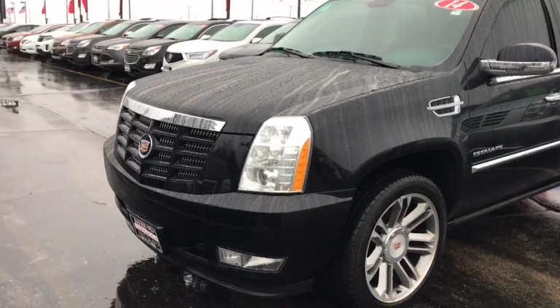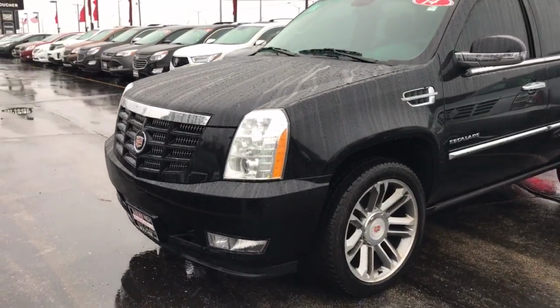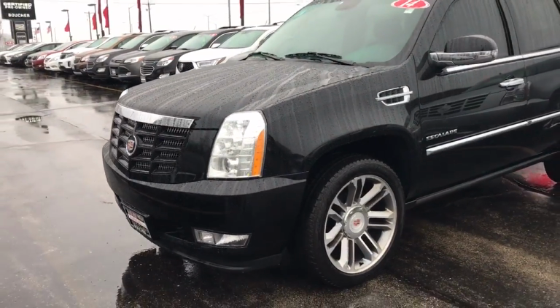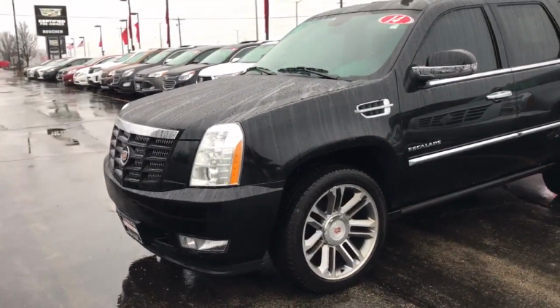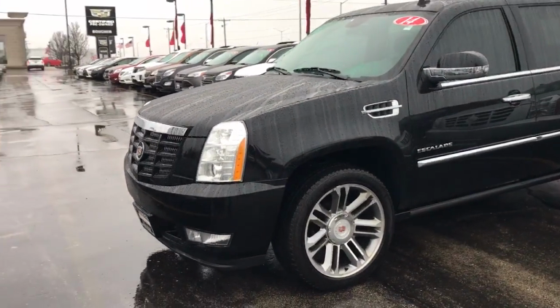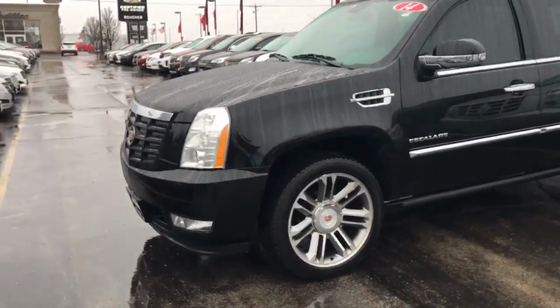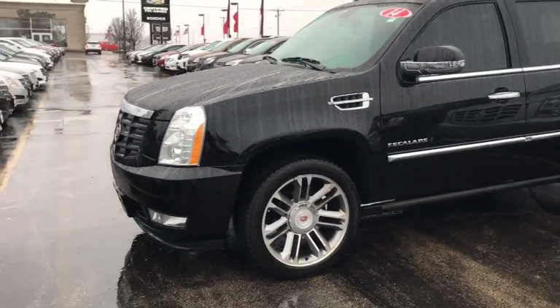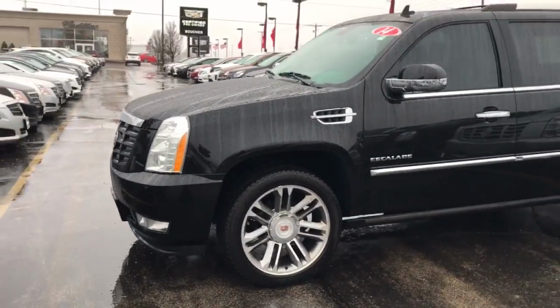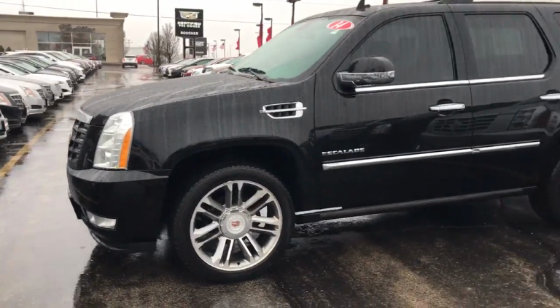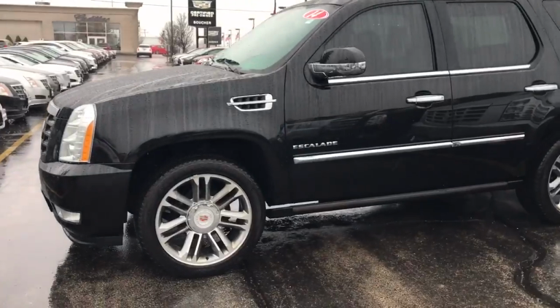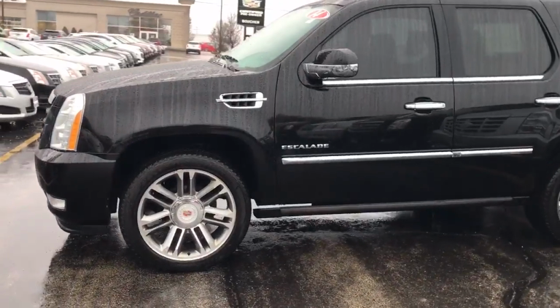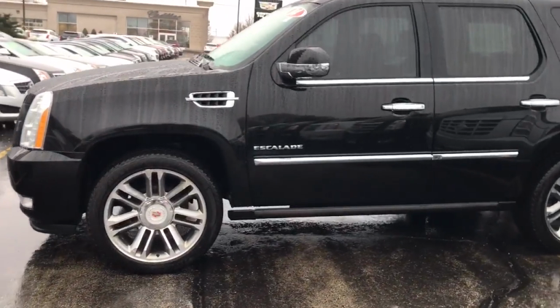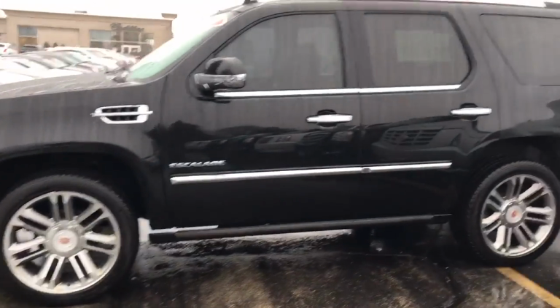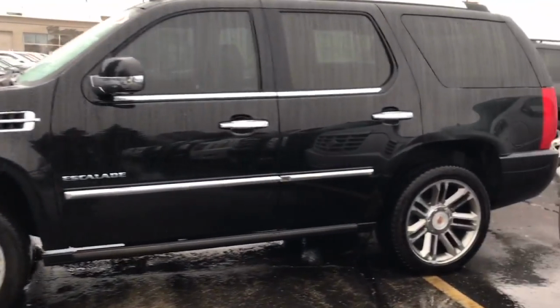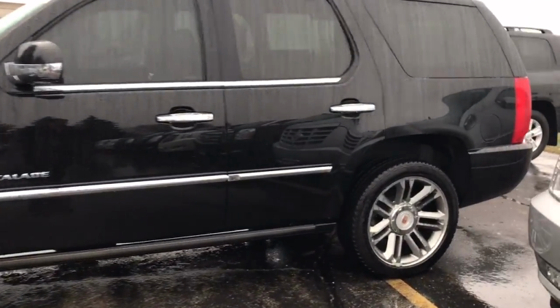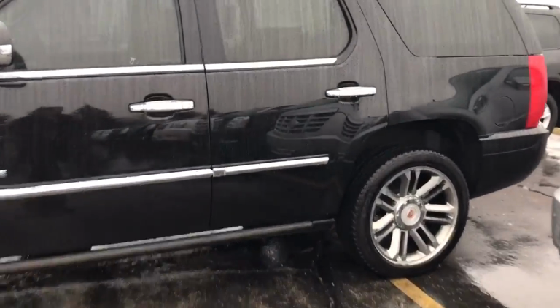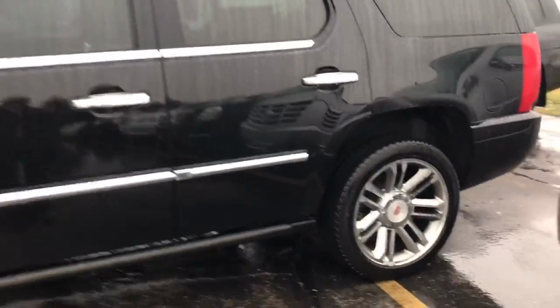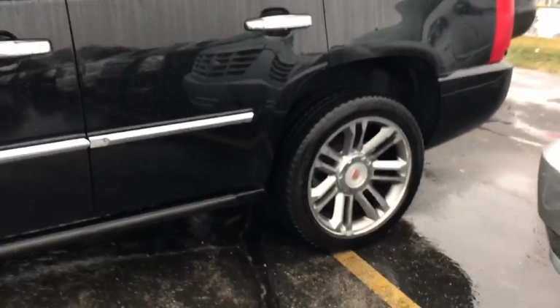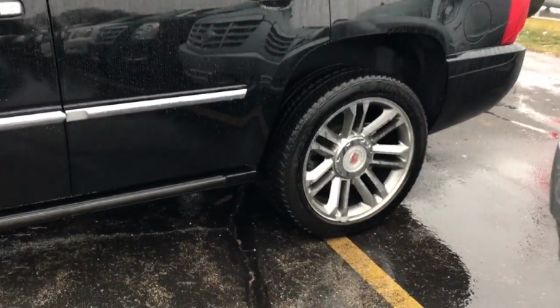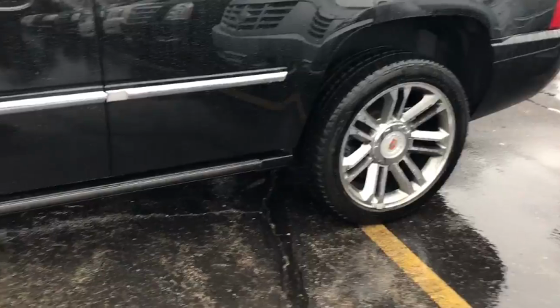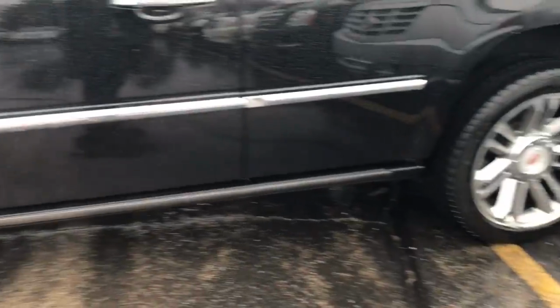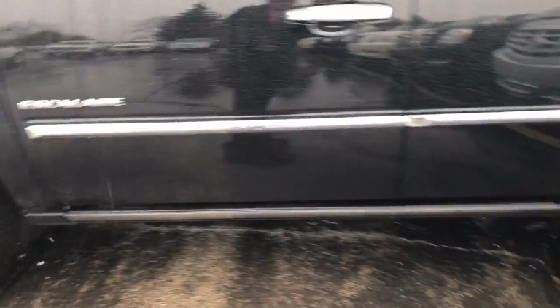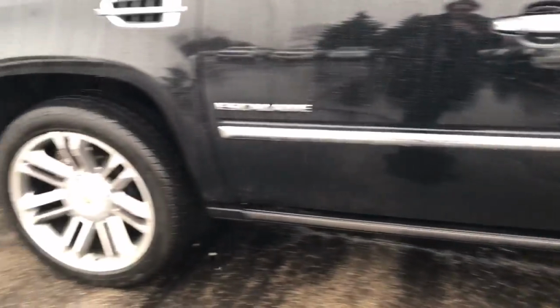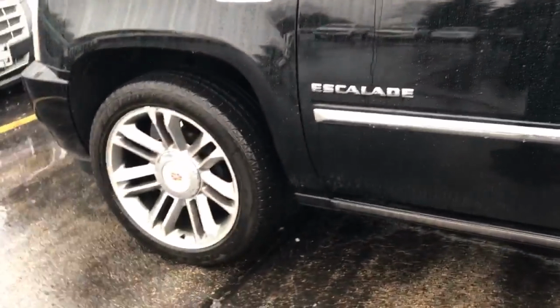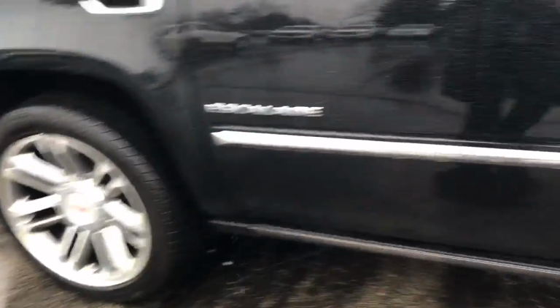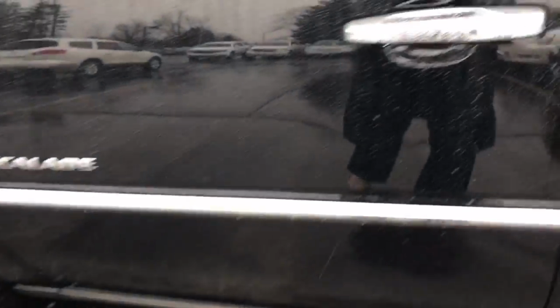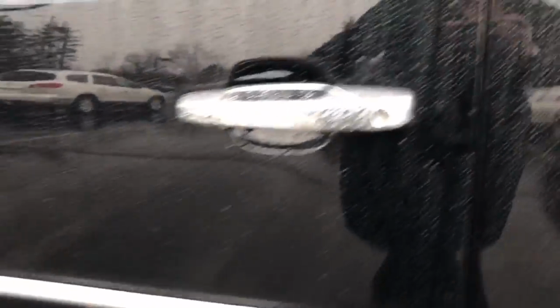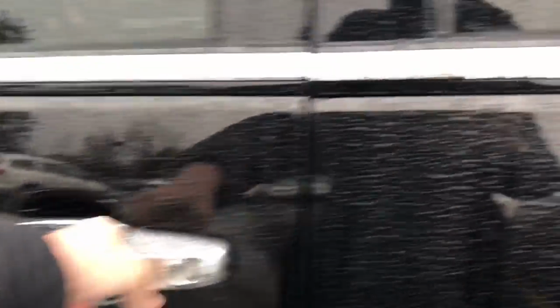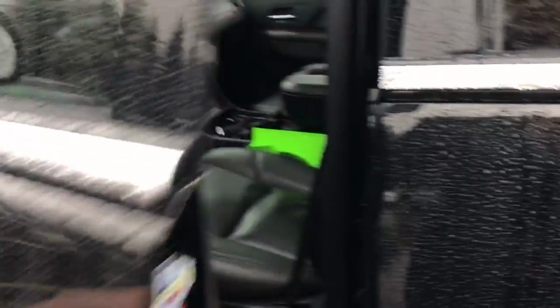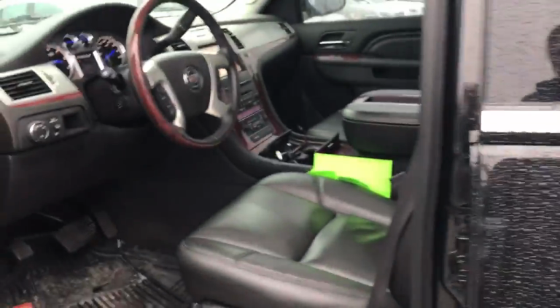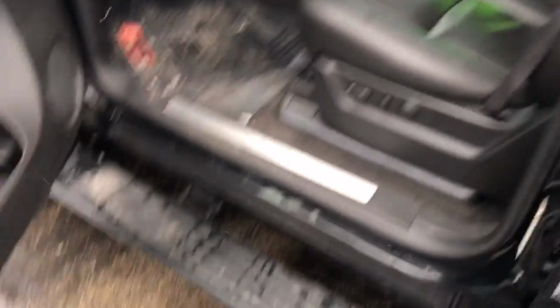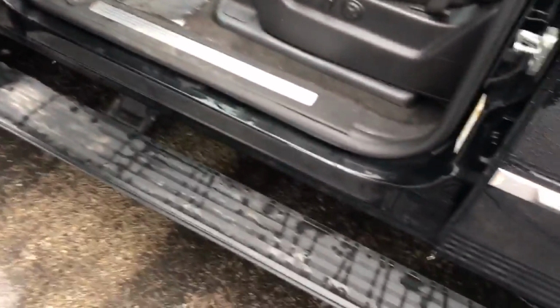Good afternoon, this is Devon with Boucher Cadillac, today showing you one of our Escalade options. This Escalade is a fresh trade-in. You can see we have the nice upgraded wheels, and this one also has the power running boards — you can see those come out.